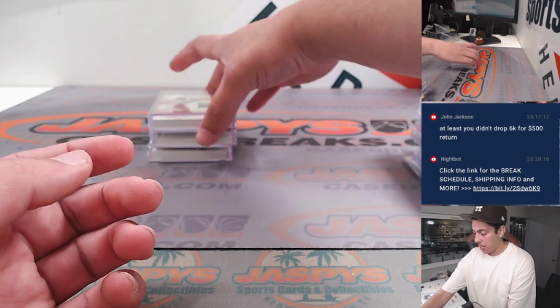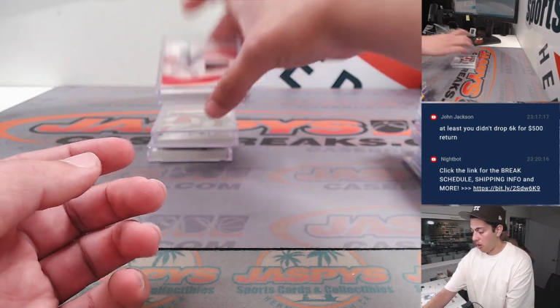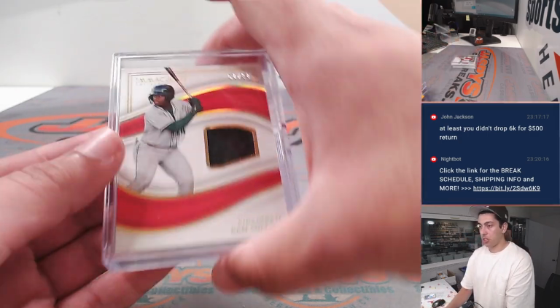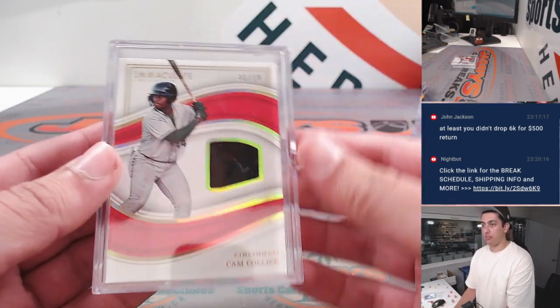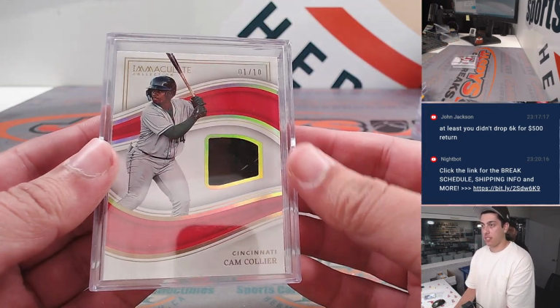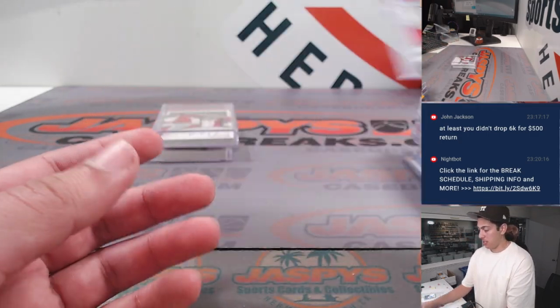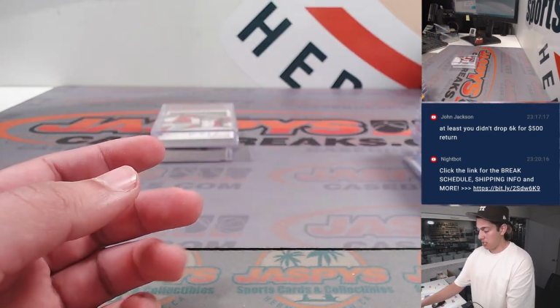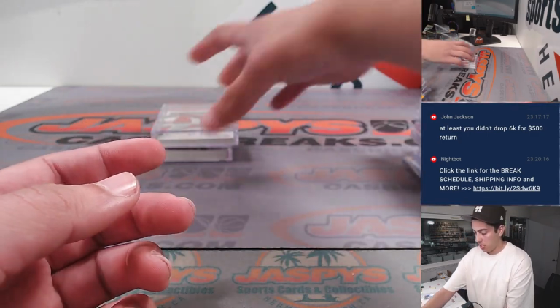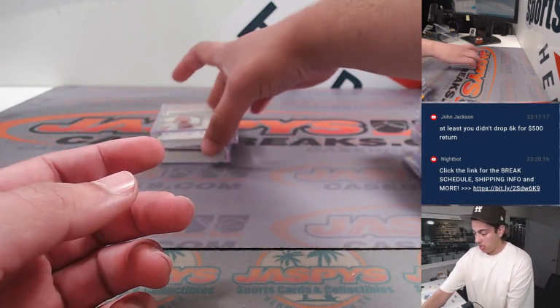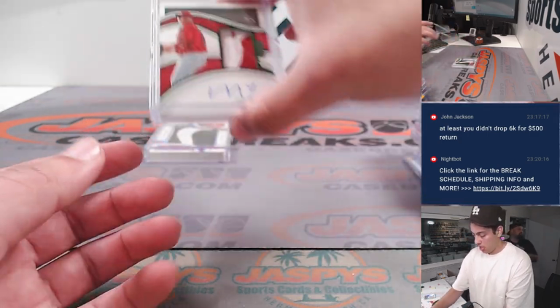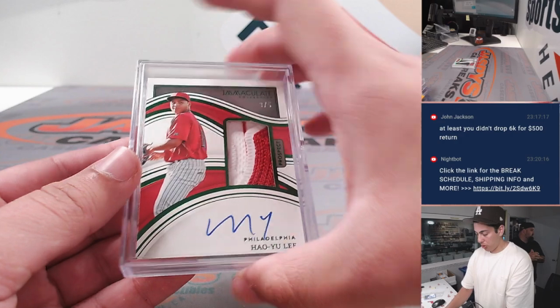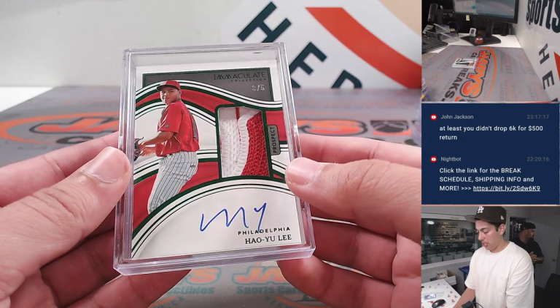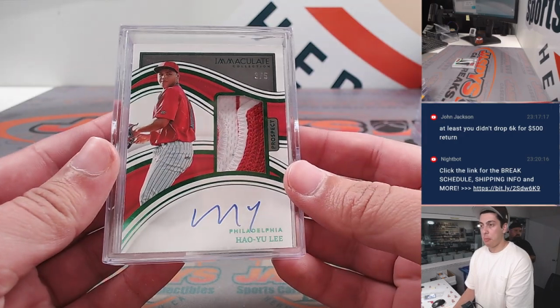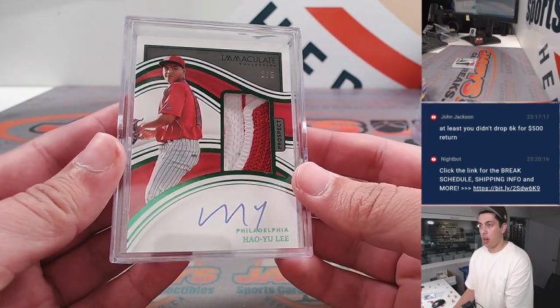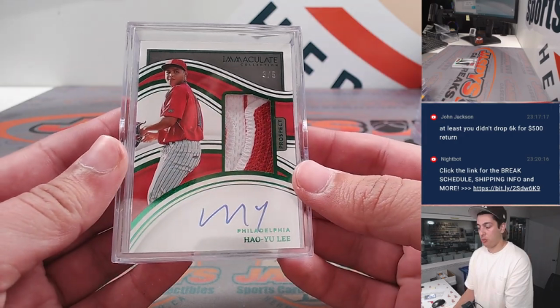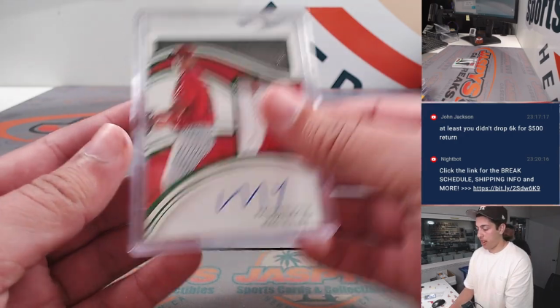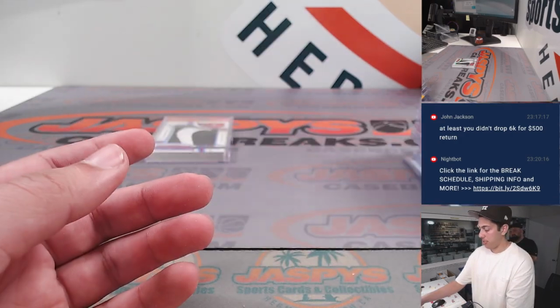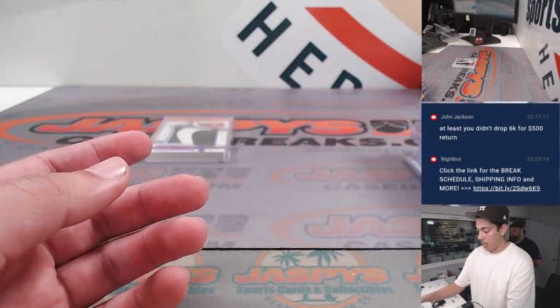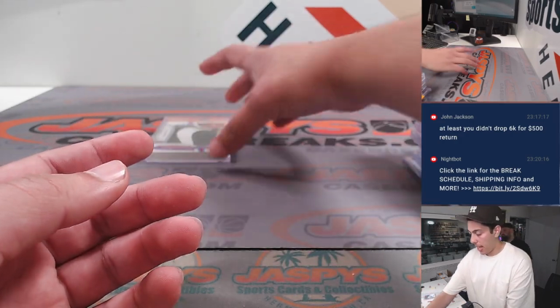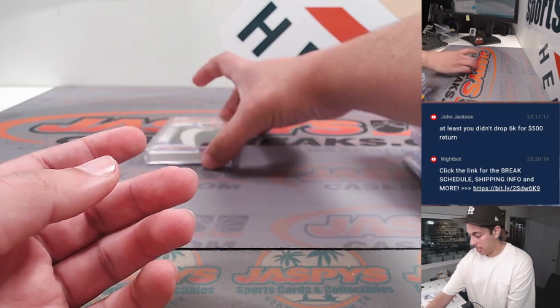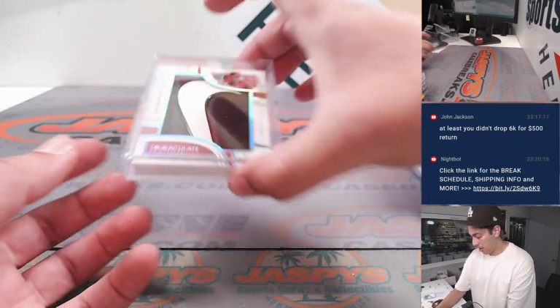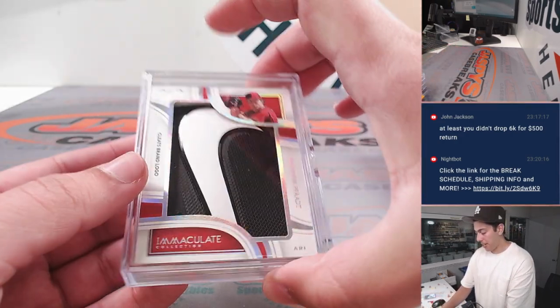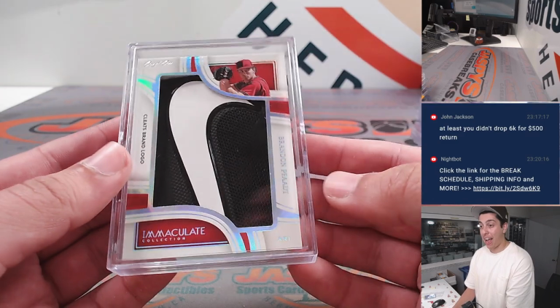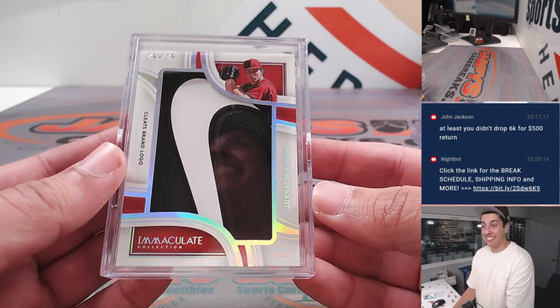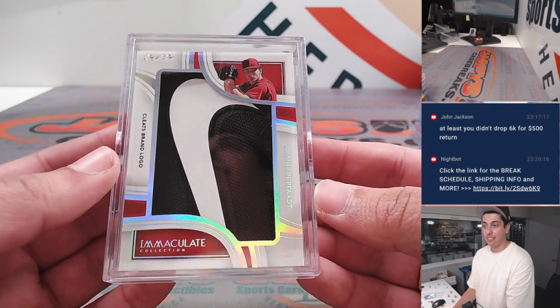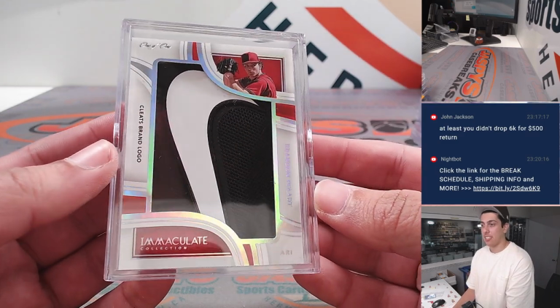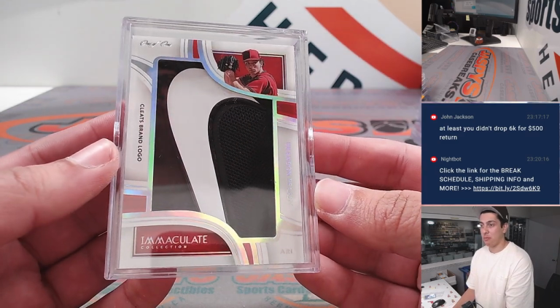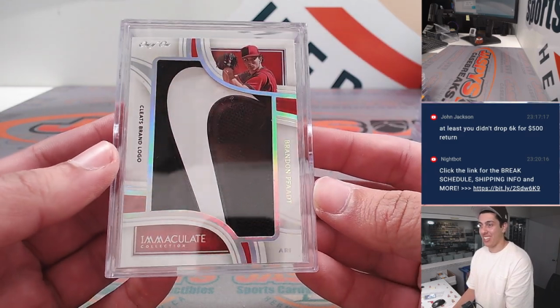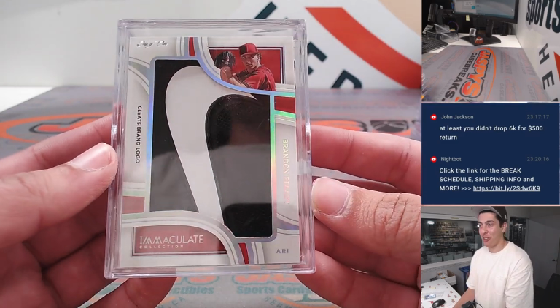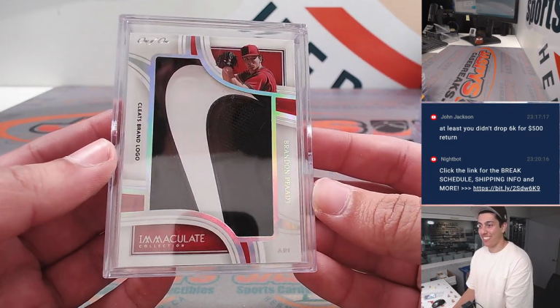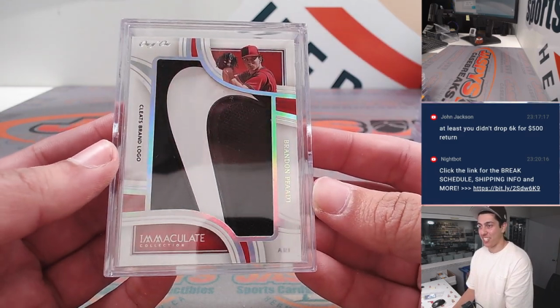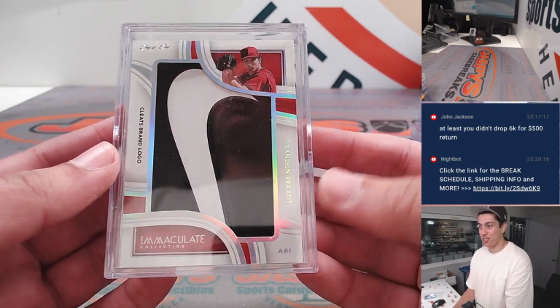Cam Collier, glove, out of 10. Julio, patch auto, two of five. And lastly, a Brandon fat cleats brand logo, one of one with the Nike swoosh there.